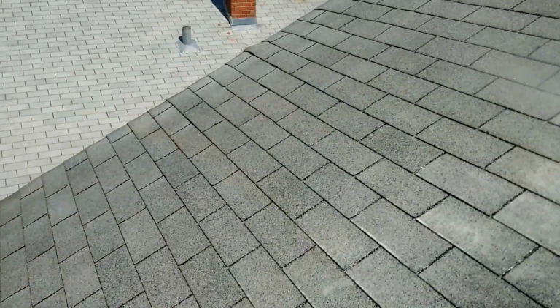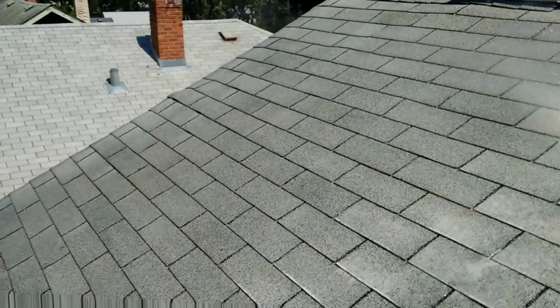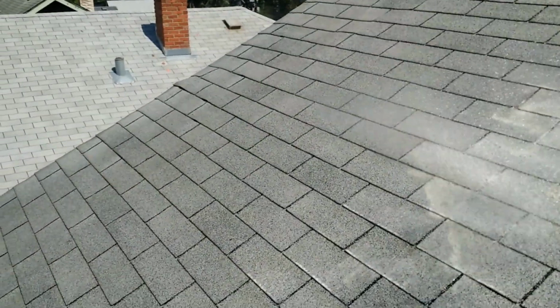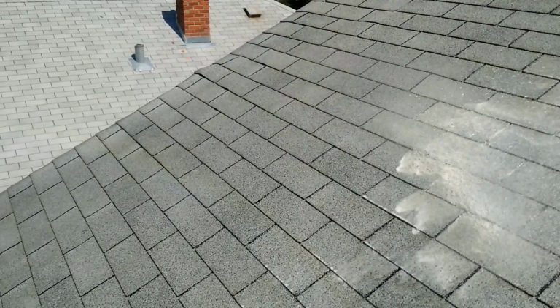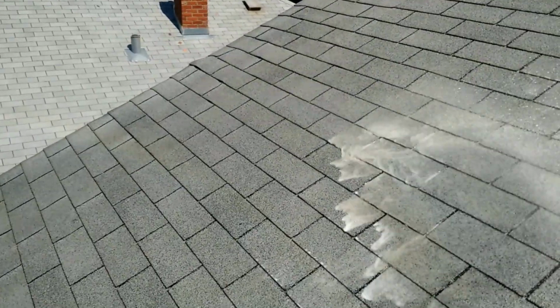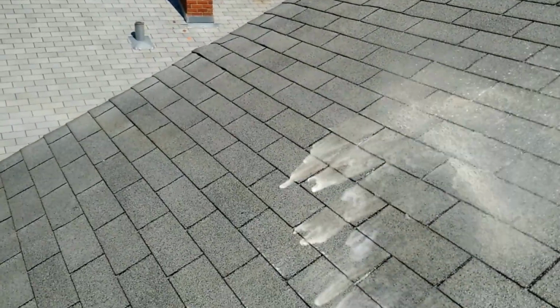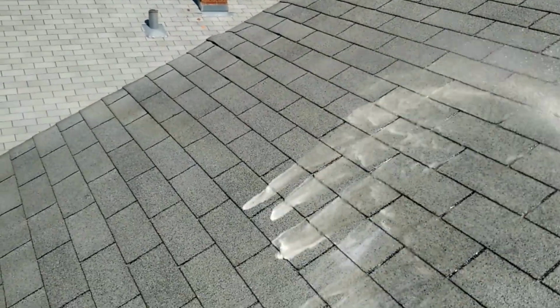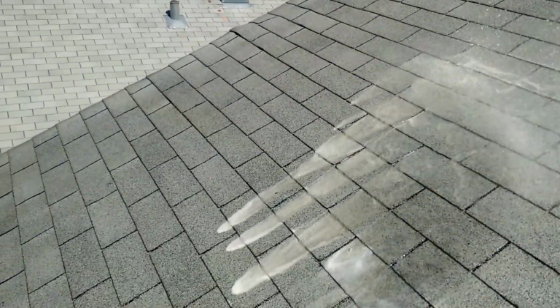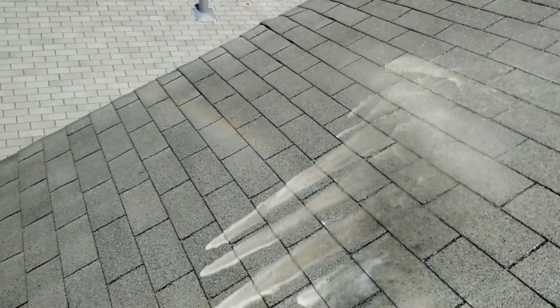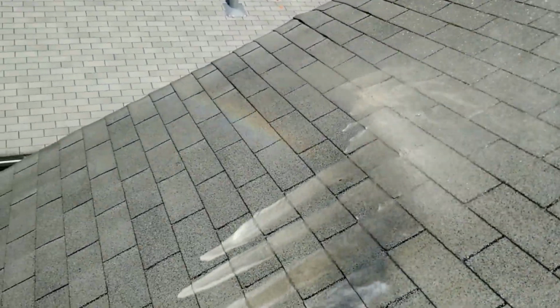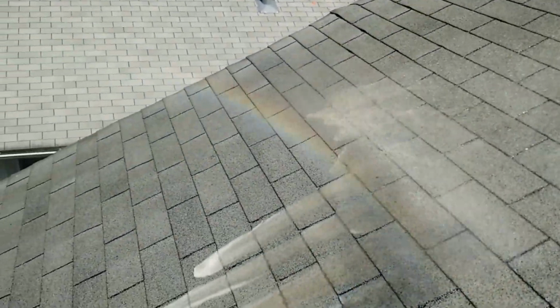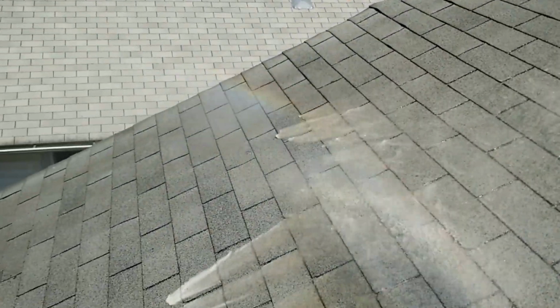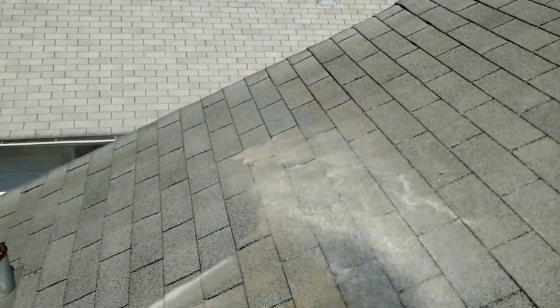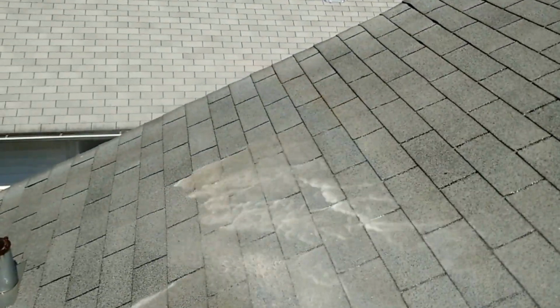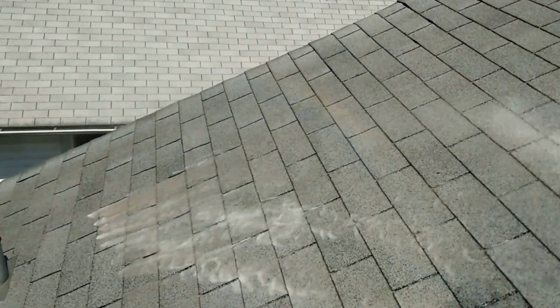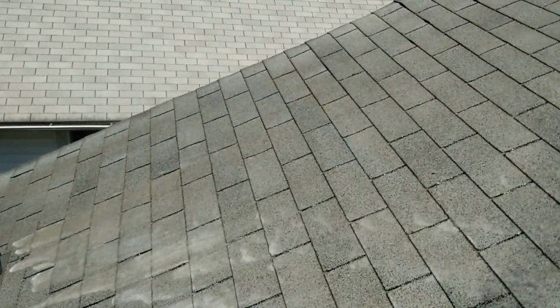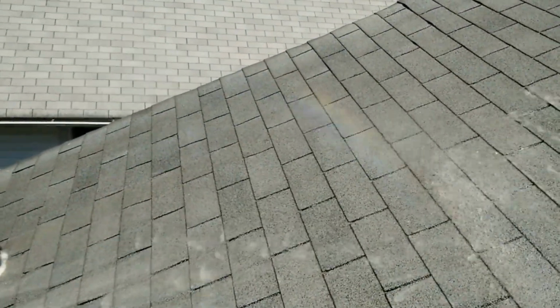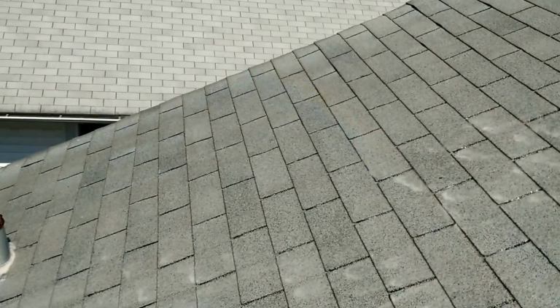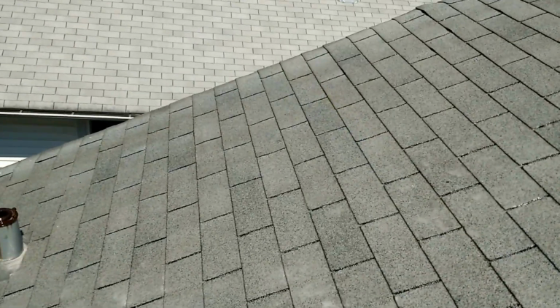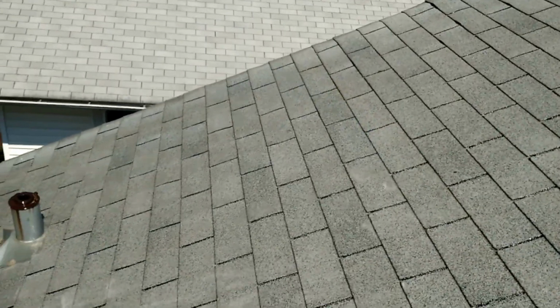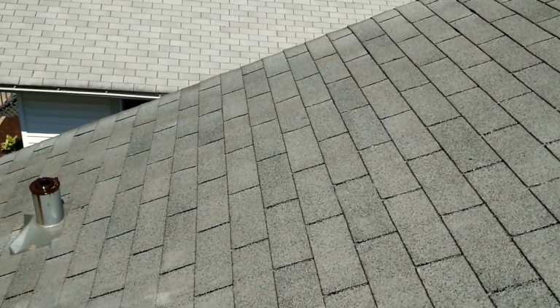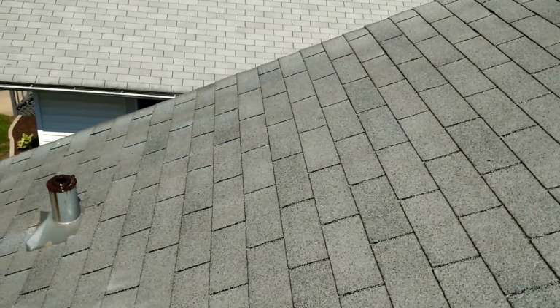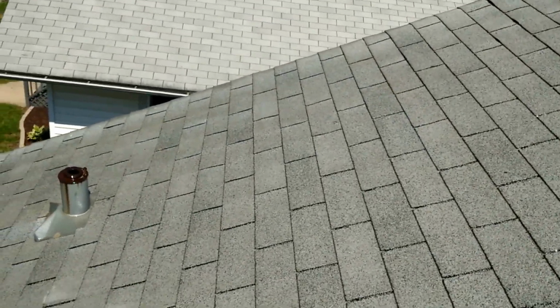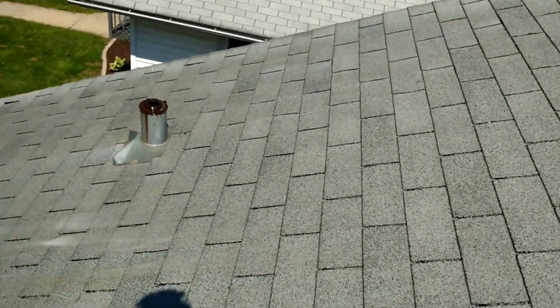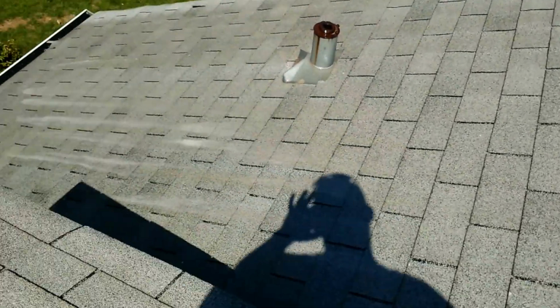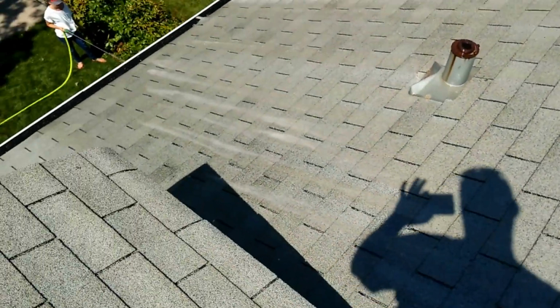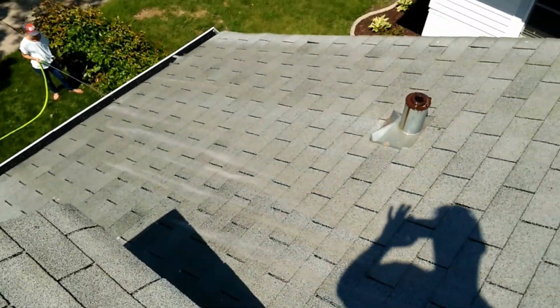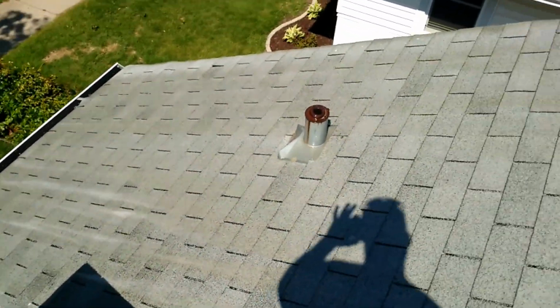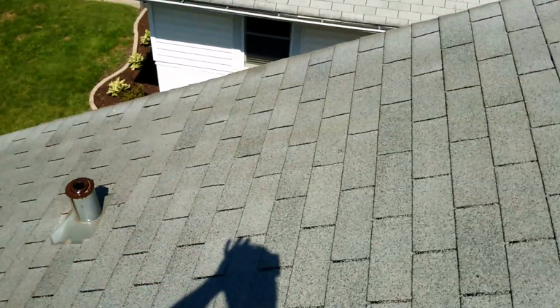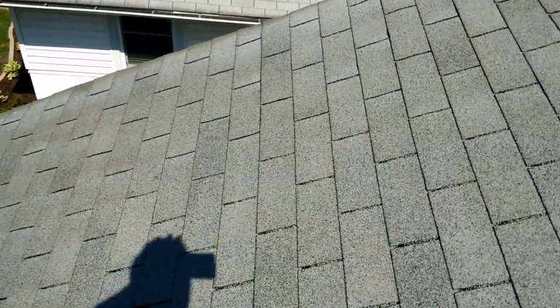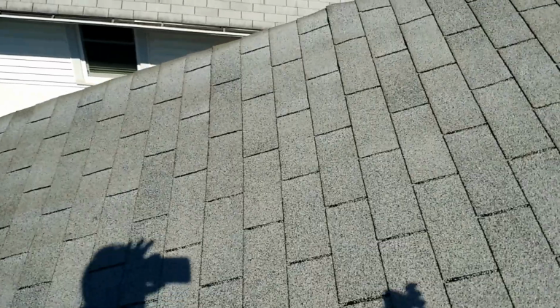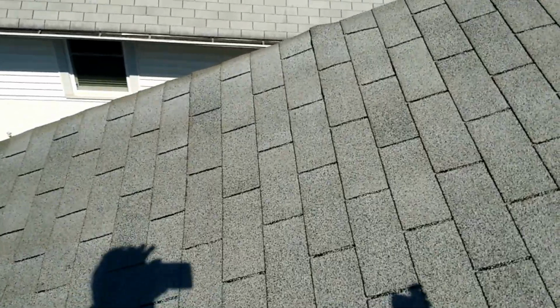So not hurting your shingles at all — this is as gentle as the rainfall would be on your roof. But you can see we have some detergent mixed in with our solution that has killed the algae, and it's just getting rinsed off now. This roof will be very very bright when we're done.